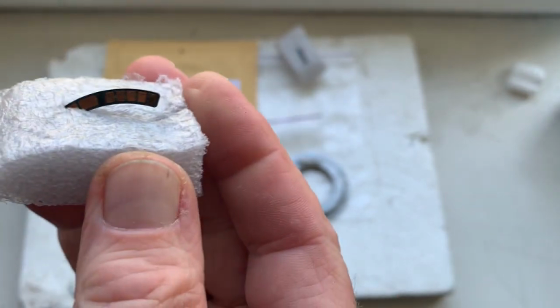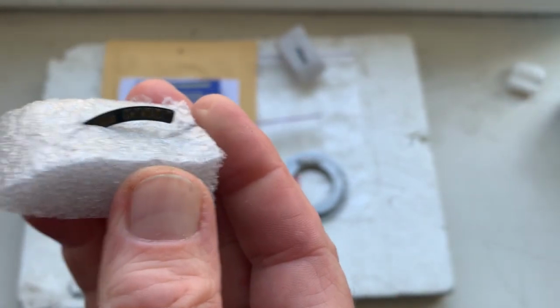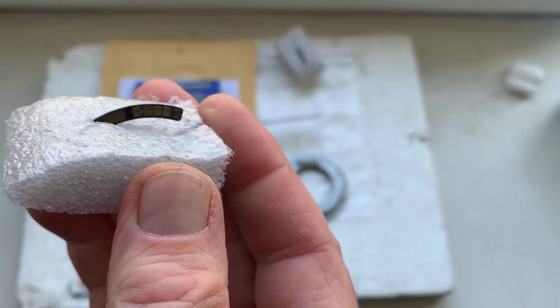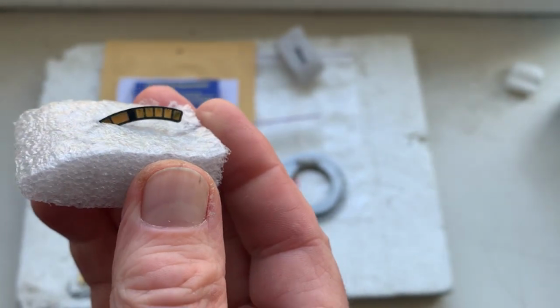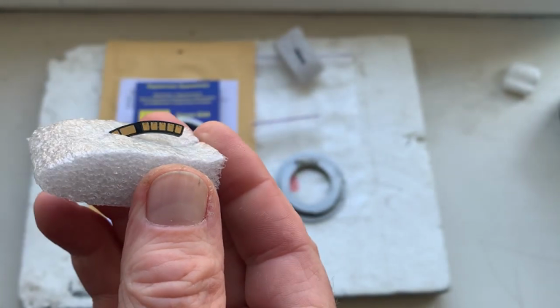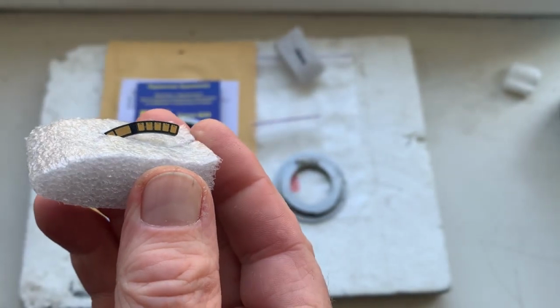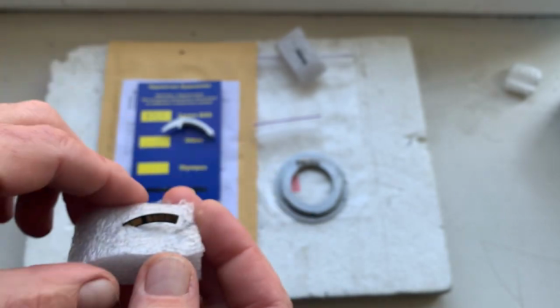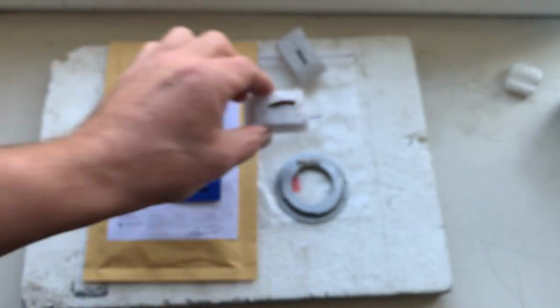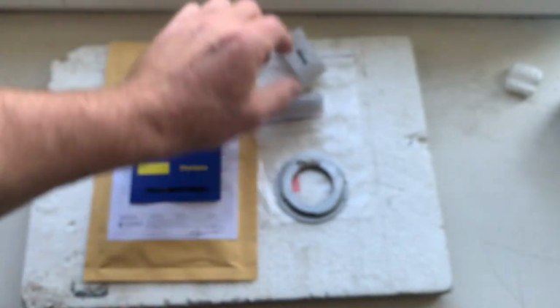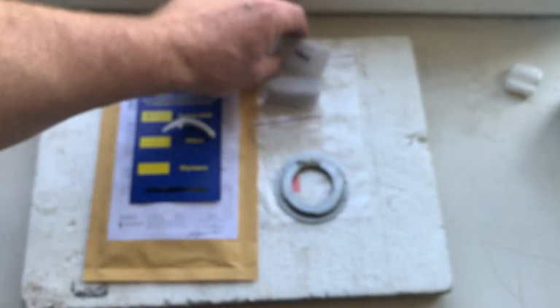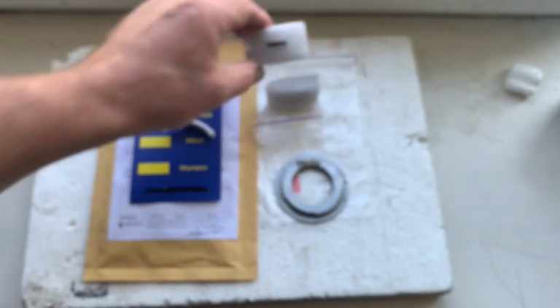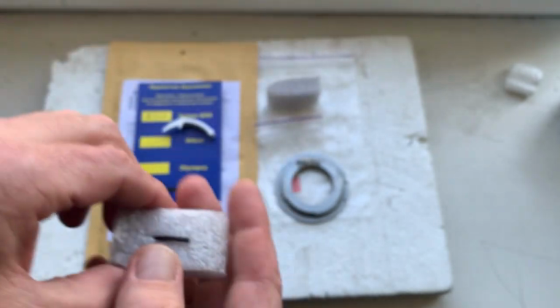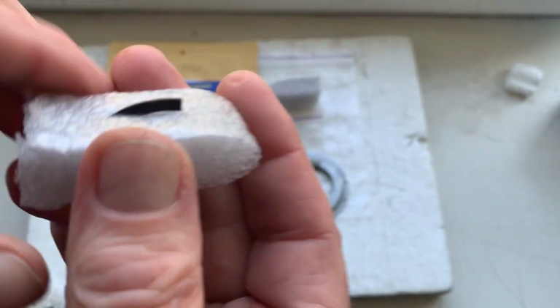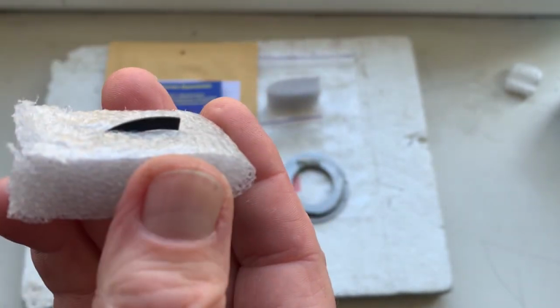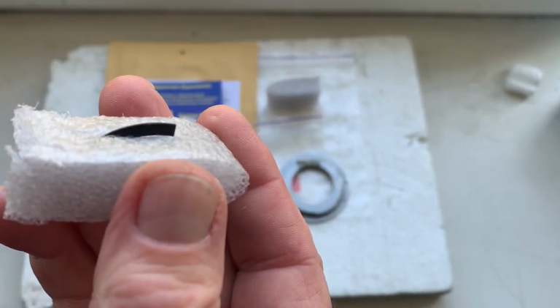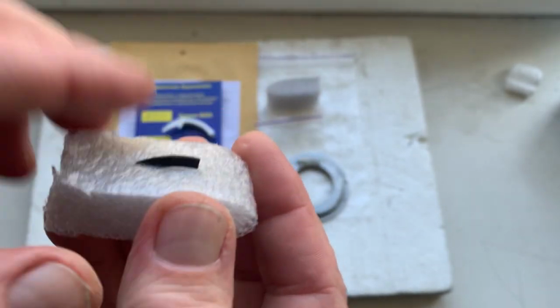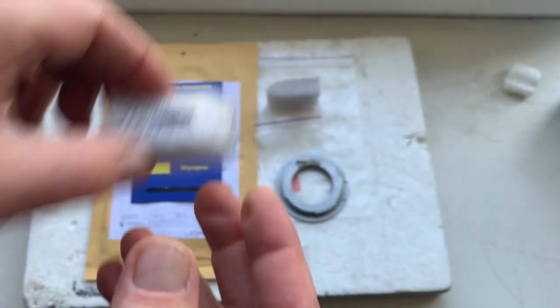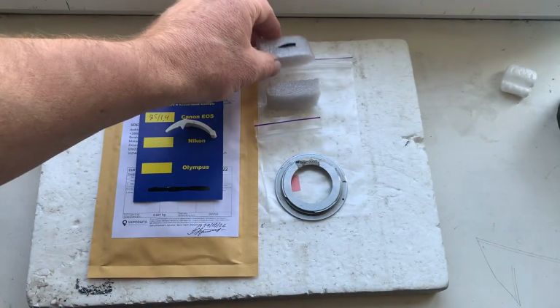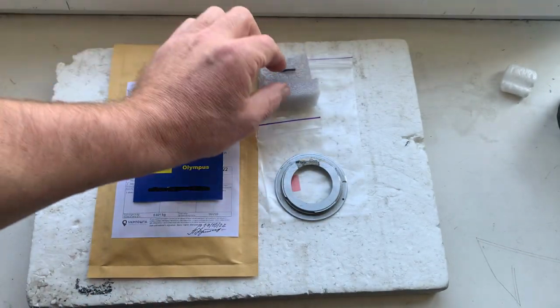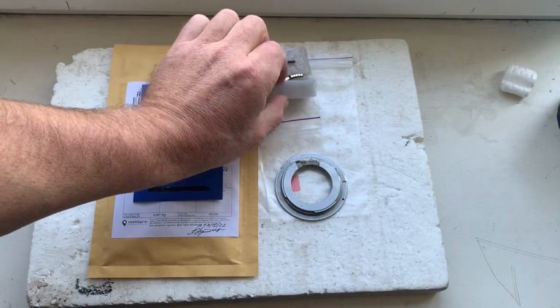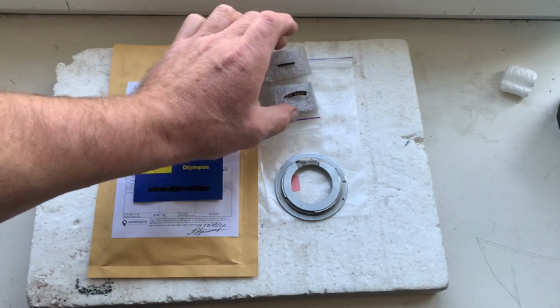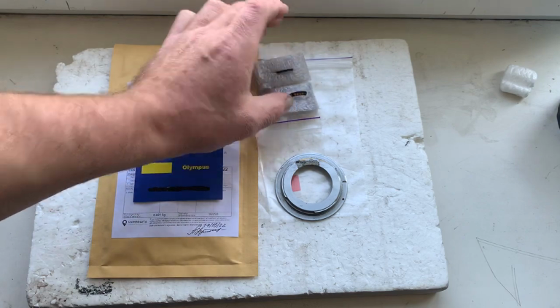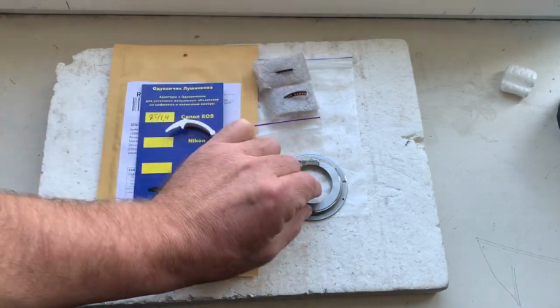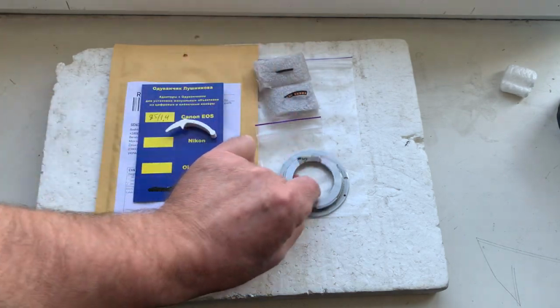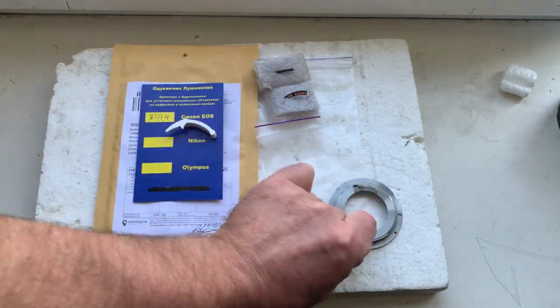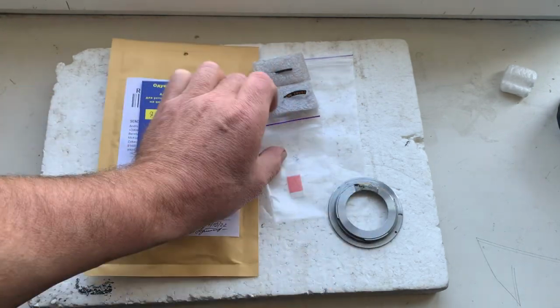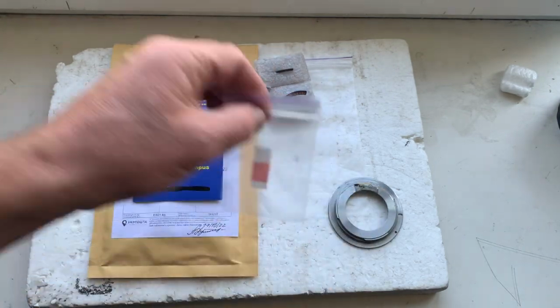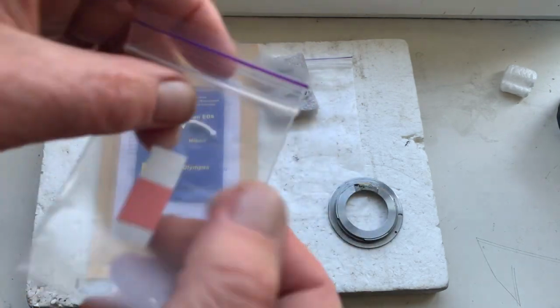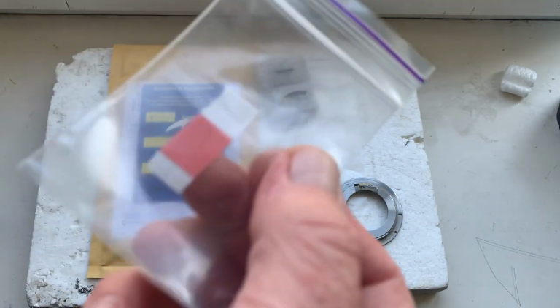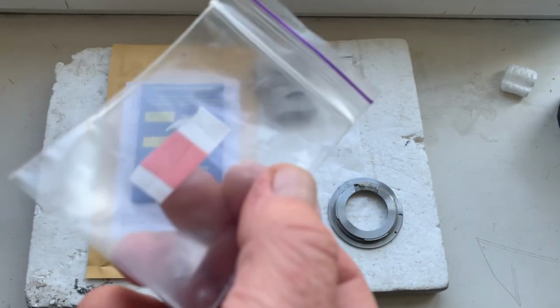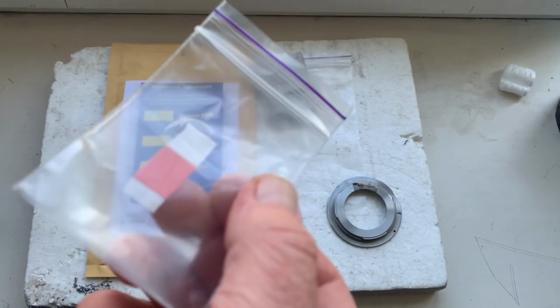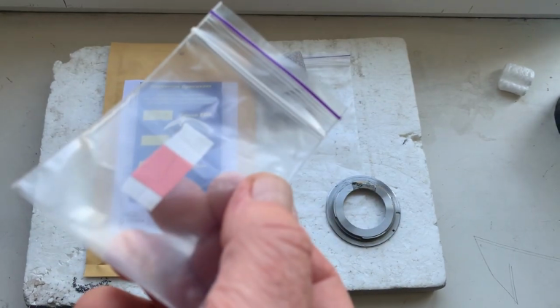Your chip comes with a special plate for installing the chip on your lens, along with a little piece of double-sided adhesive tape.